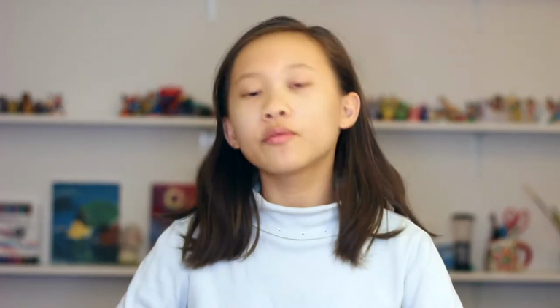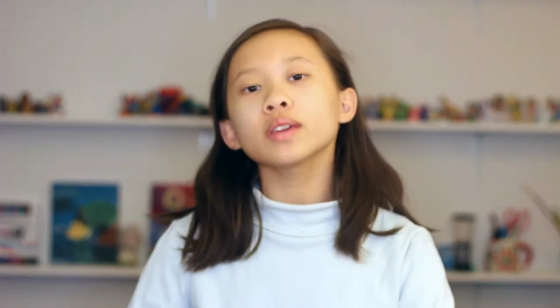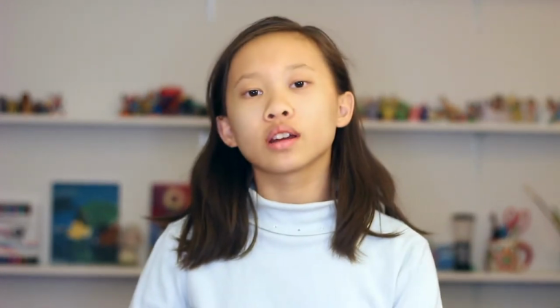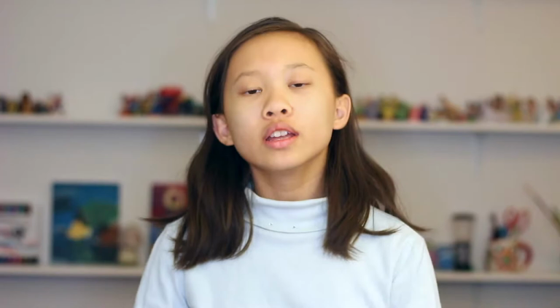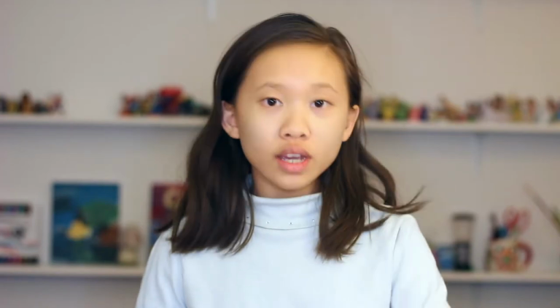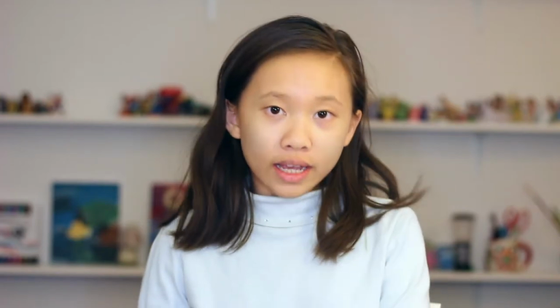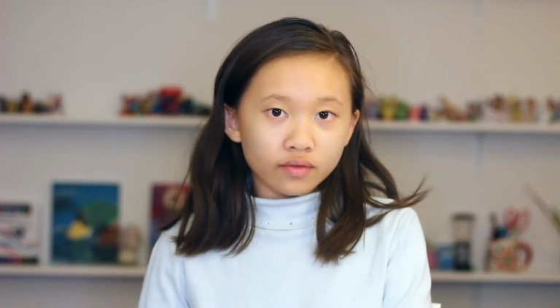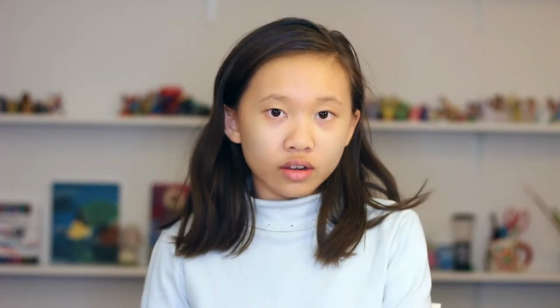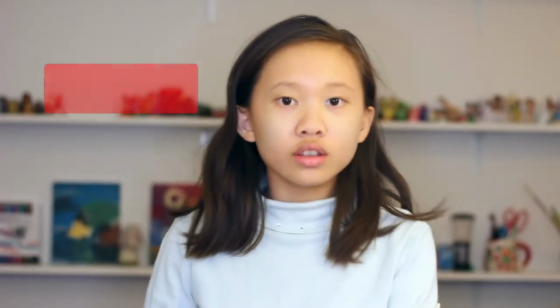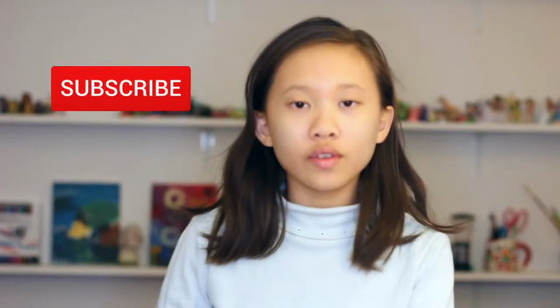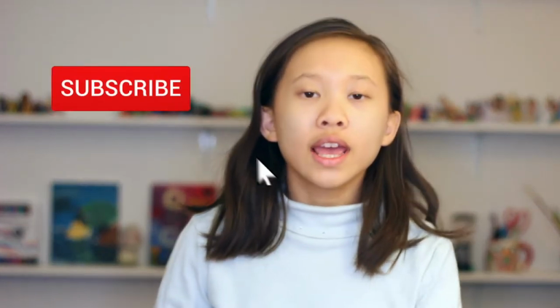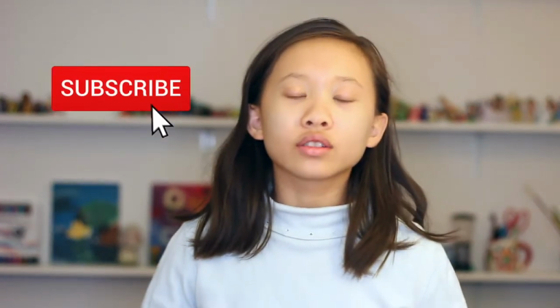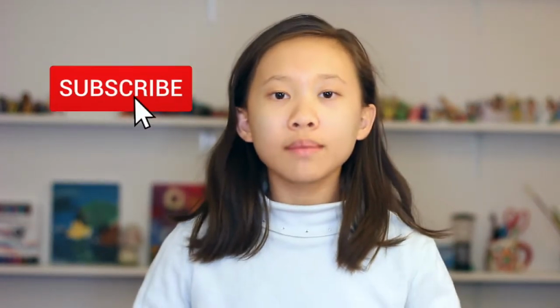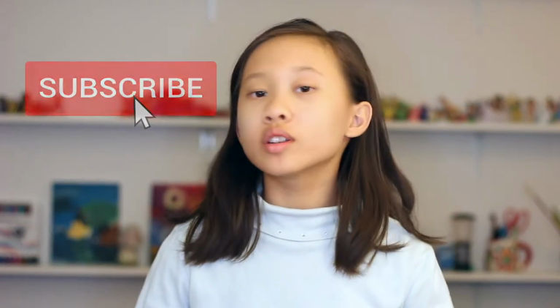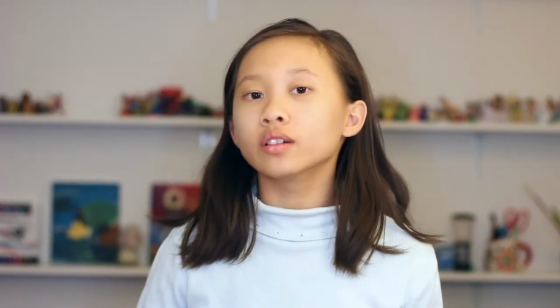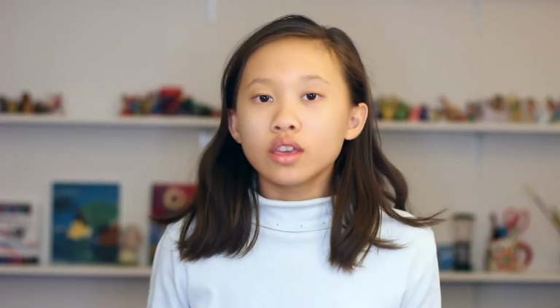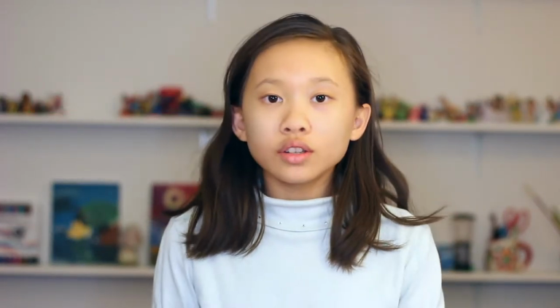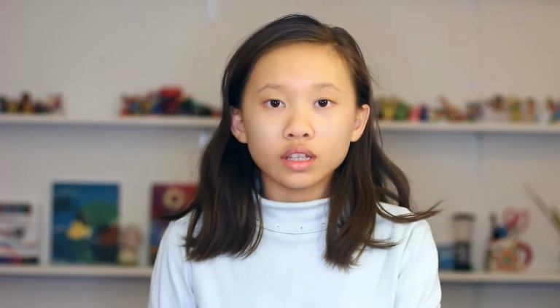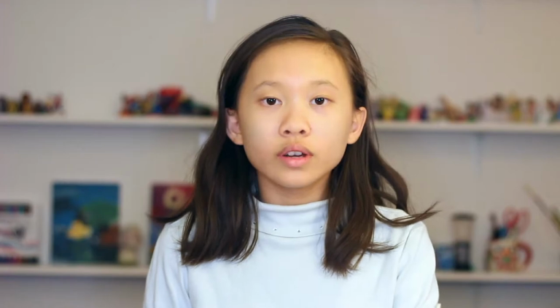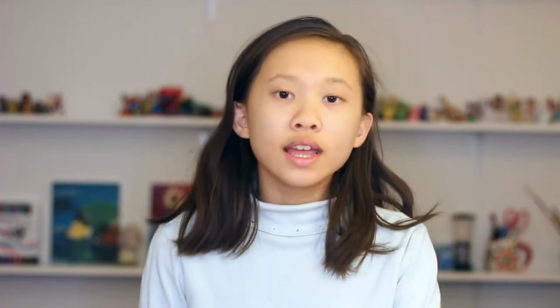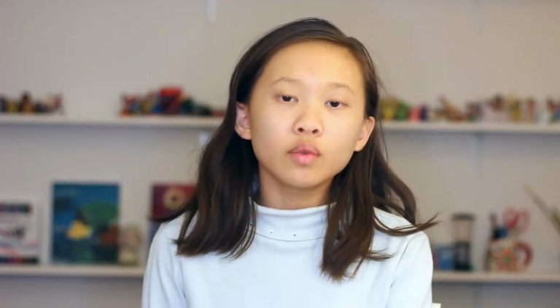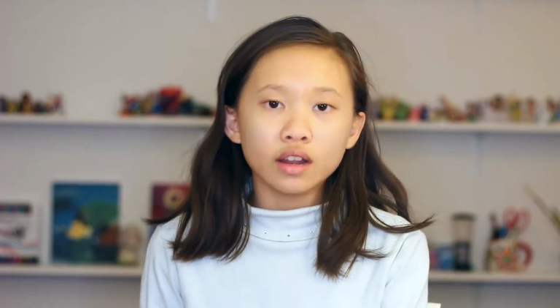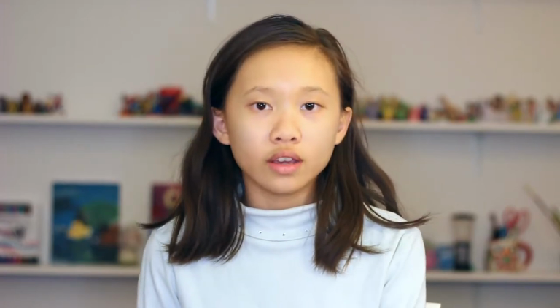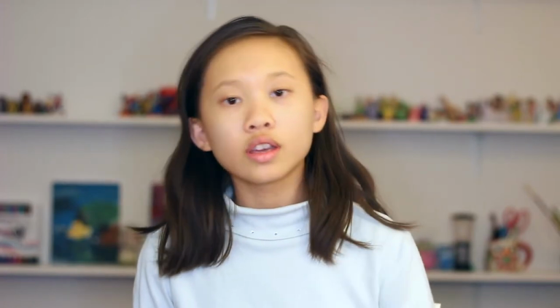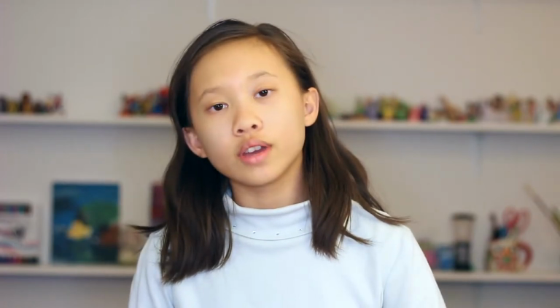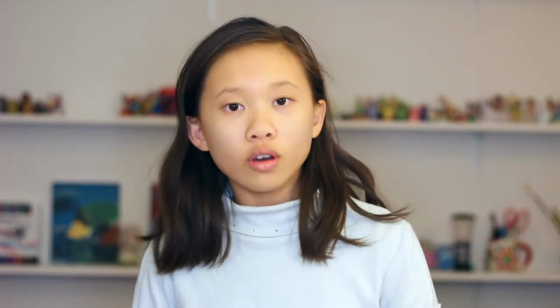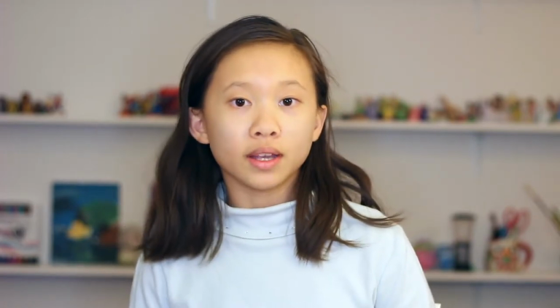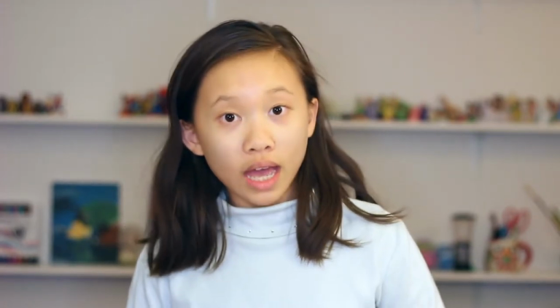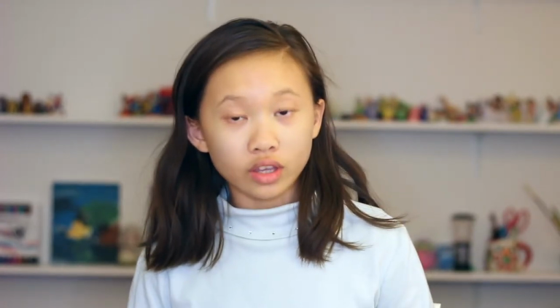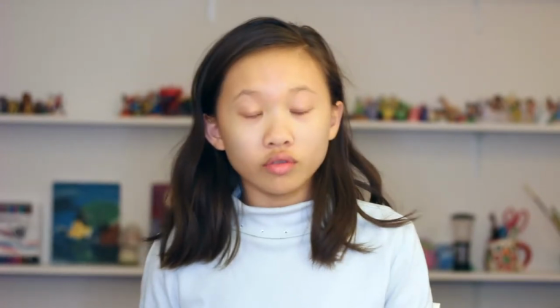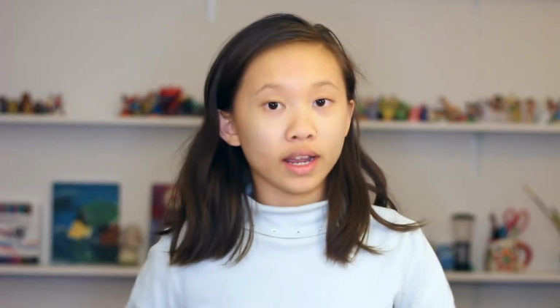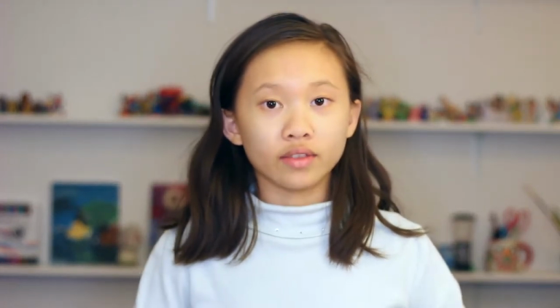But before we get started, don't forget to like this video, share this with your friends, and subscribe to our channel. You can also explore it and see which kind of video you enjoy because we have a huge variety of them.